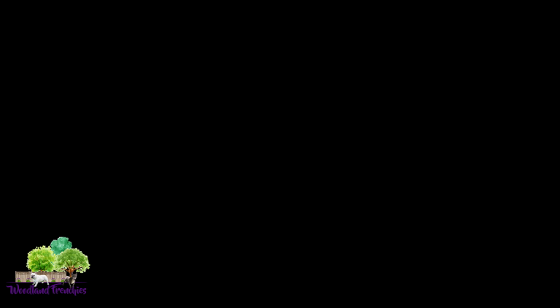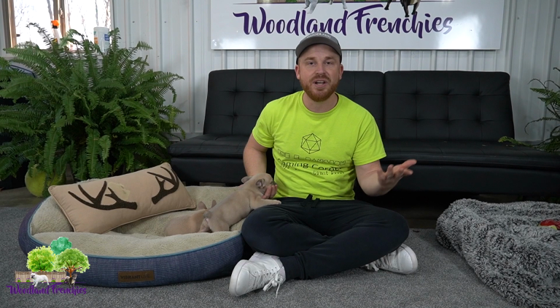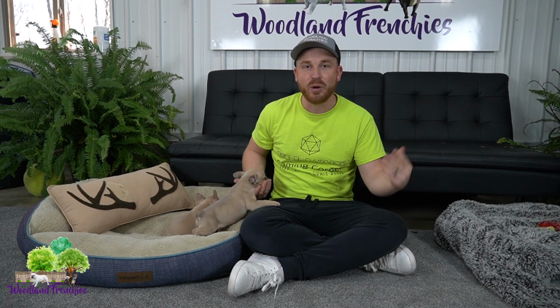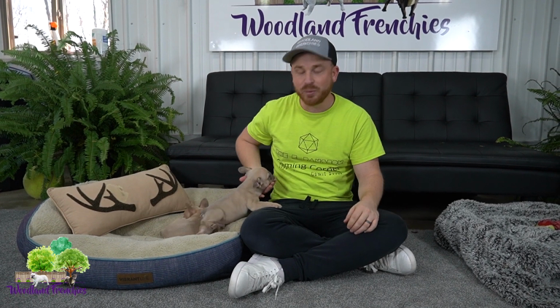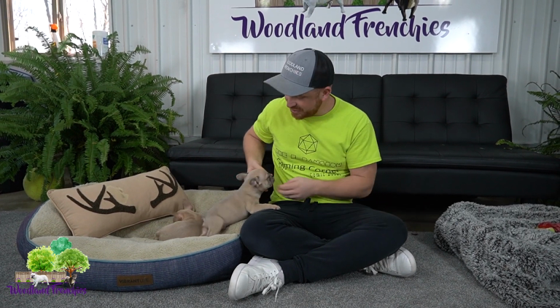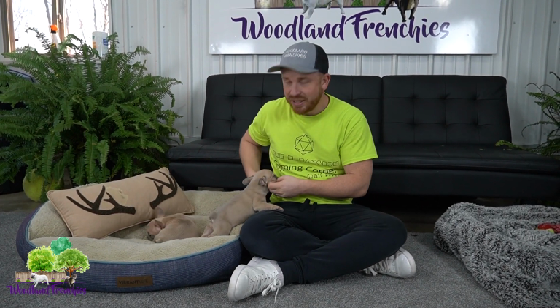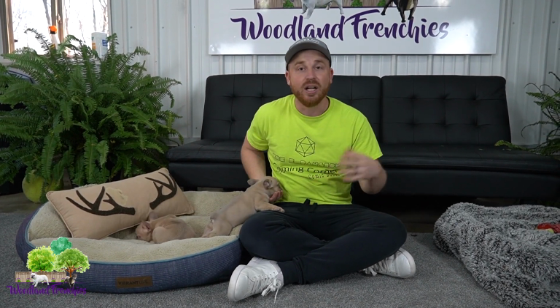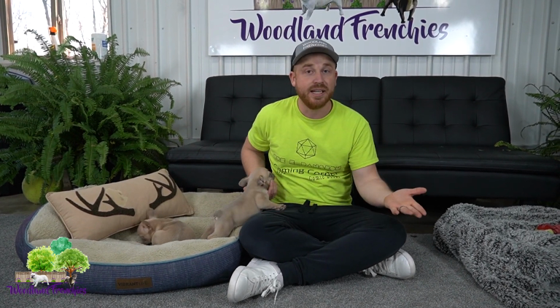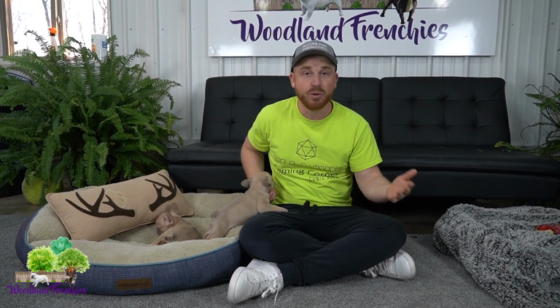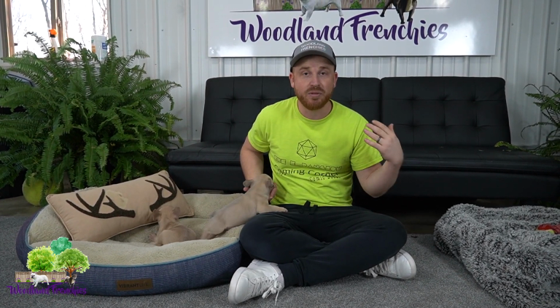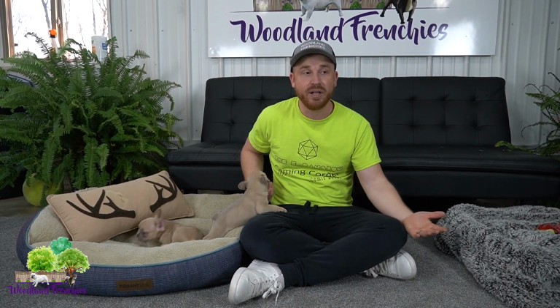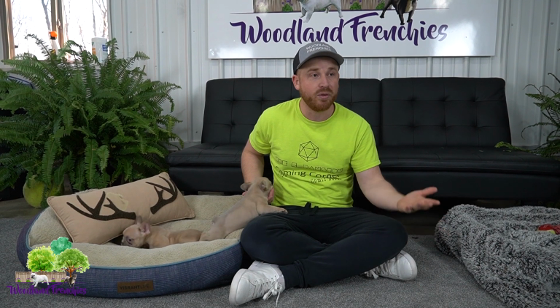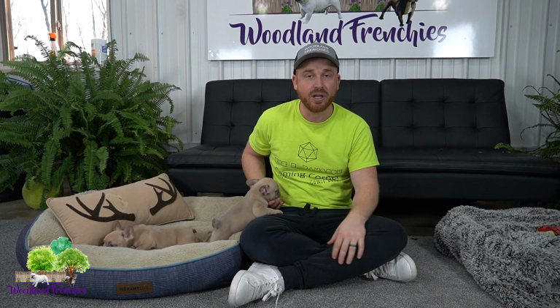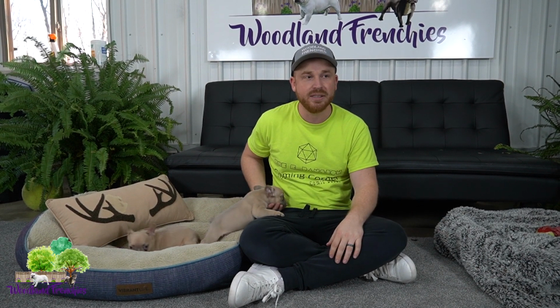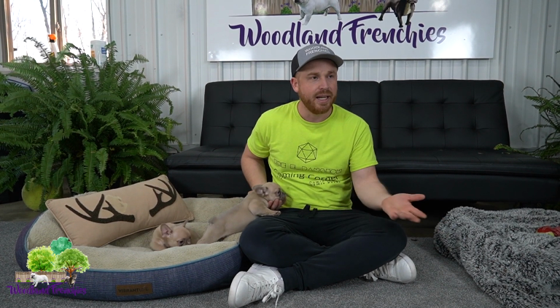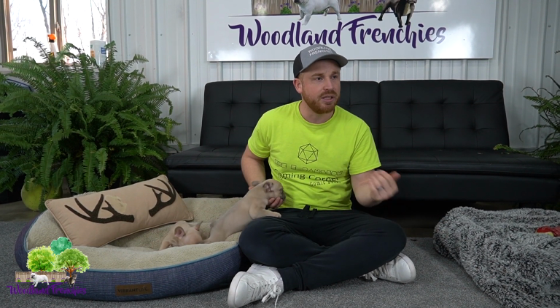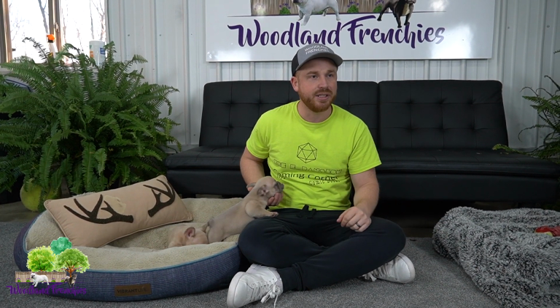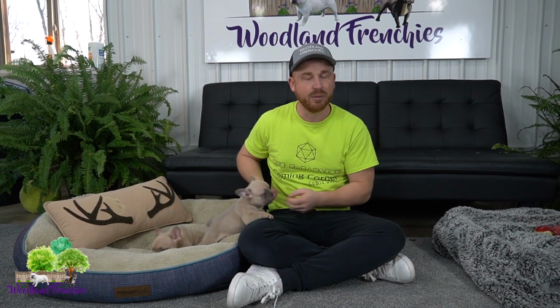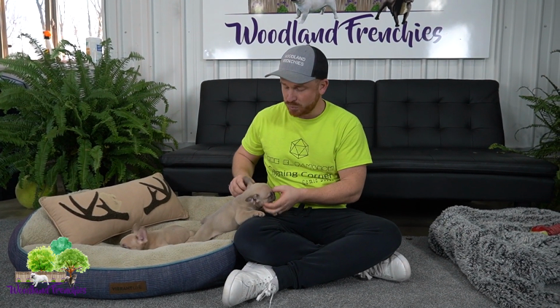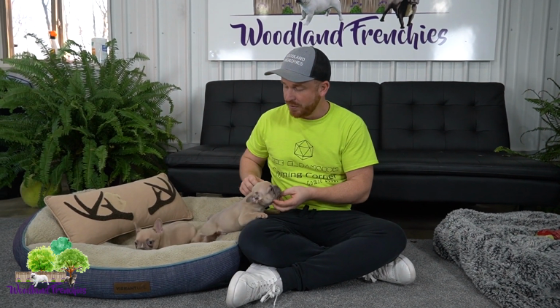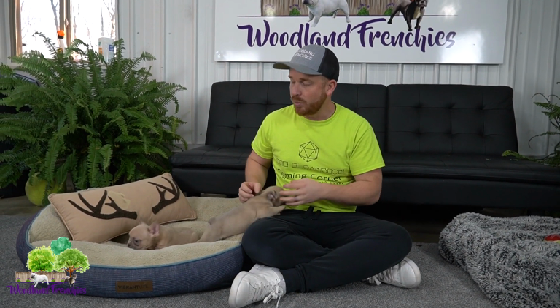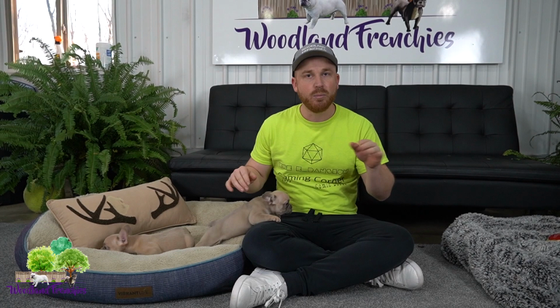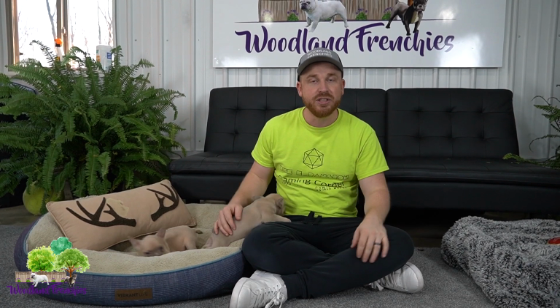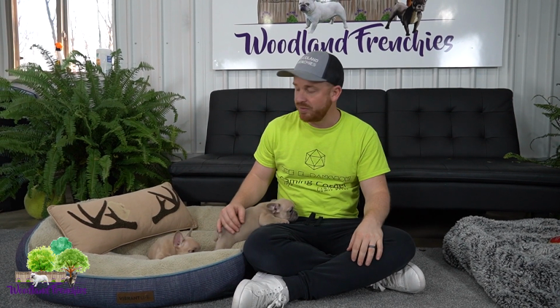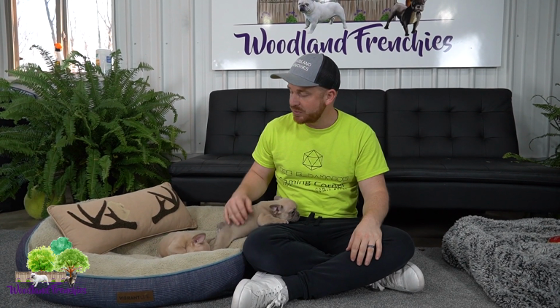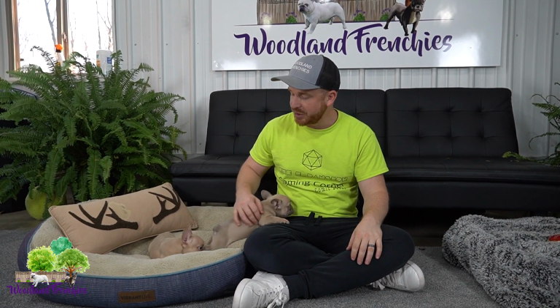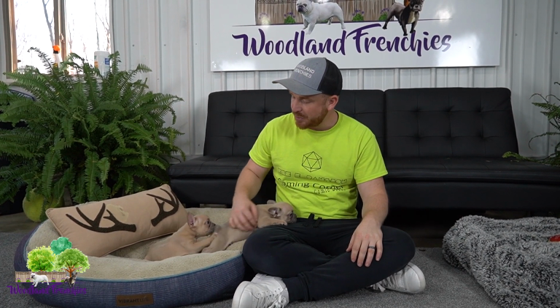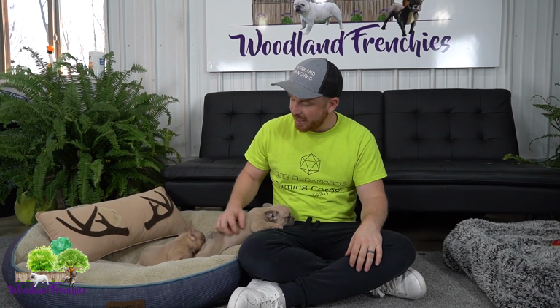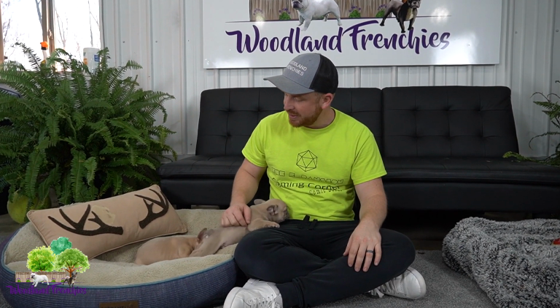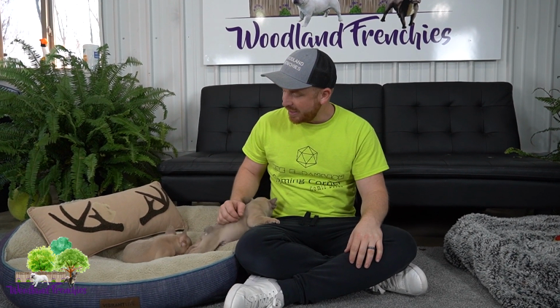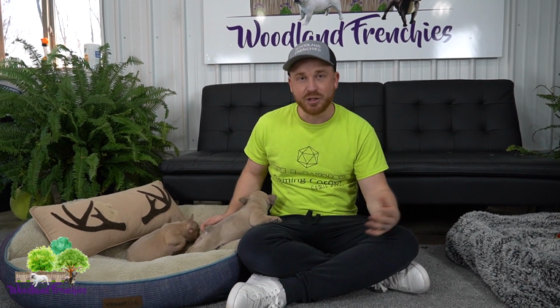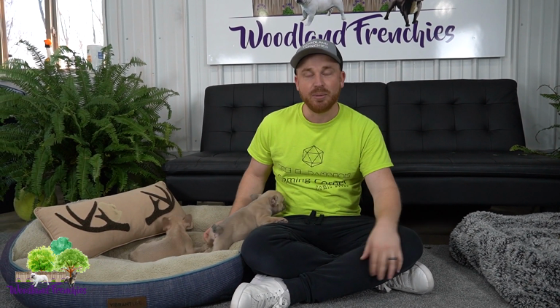Hi everyone and again welcome back to Woodland Frenchies. In today's video we're doing some of our available French Bulldog puppies and possibly a Frenchton that's available as well. We're doing more individual videos for you guys so you can really see their personalities and get to know our pups.